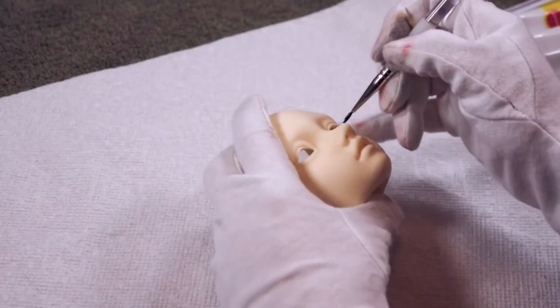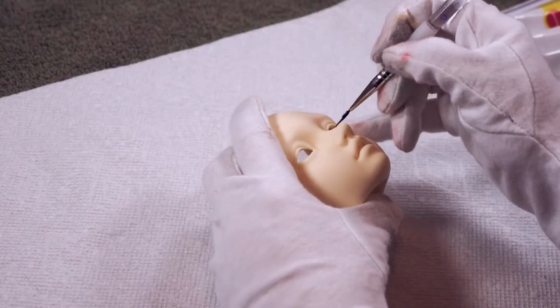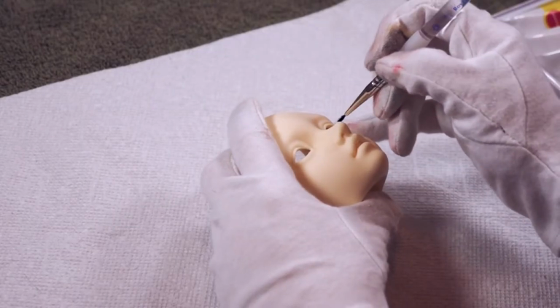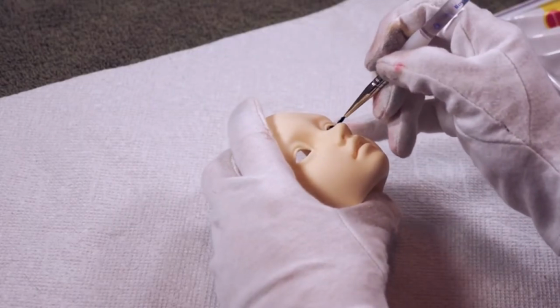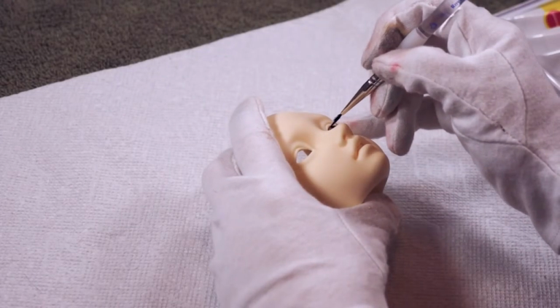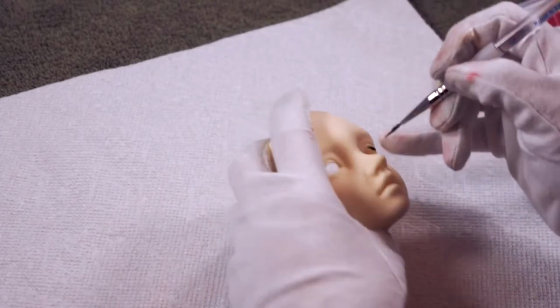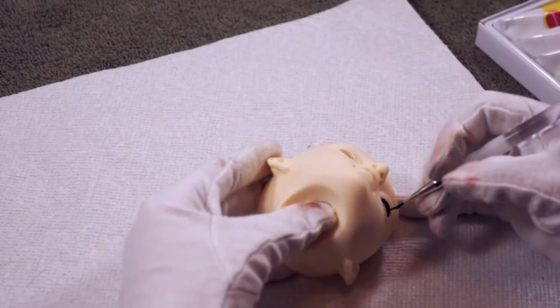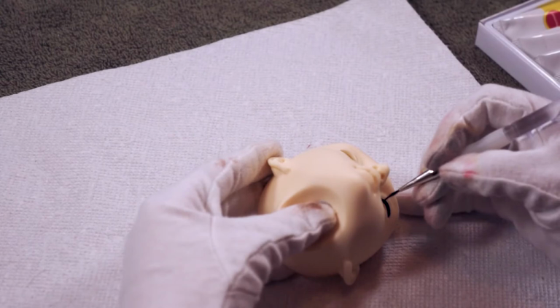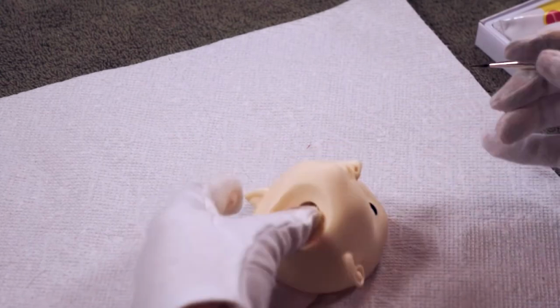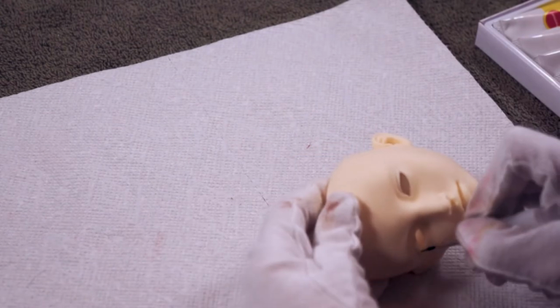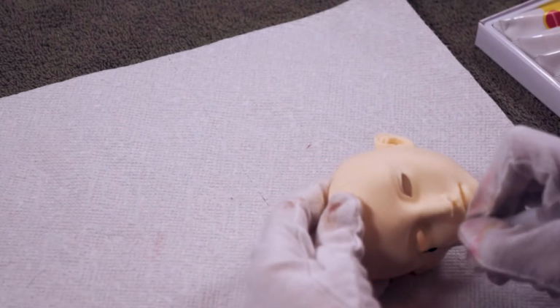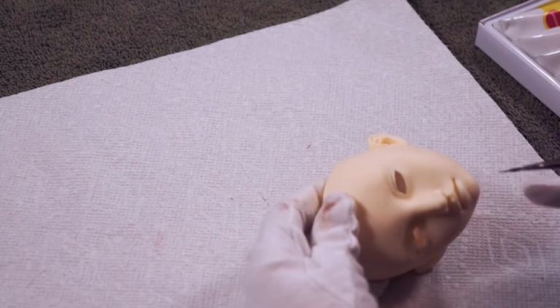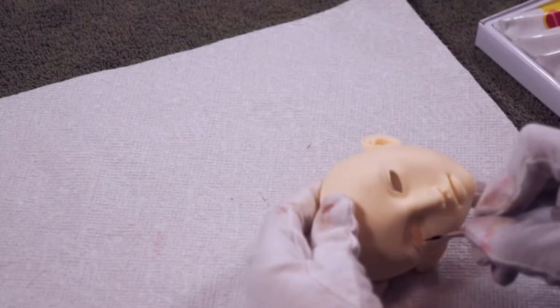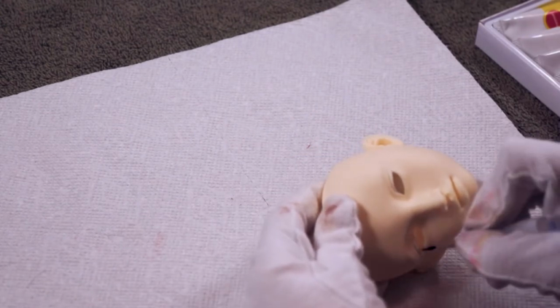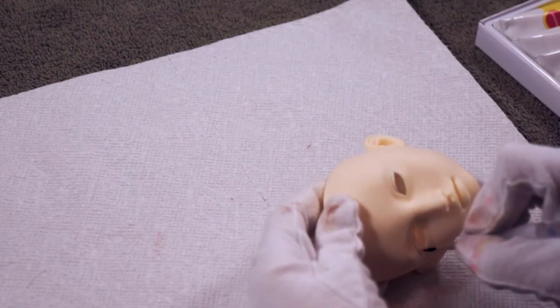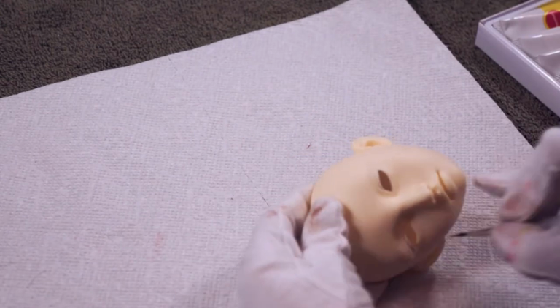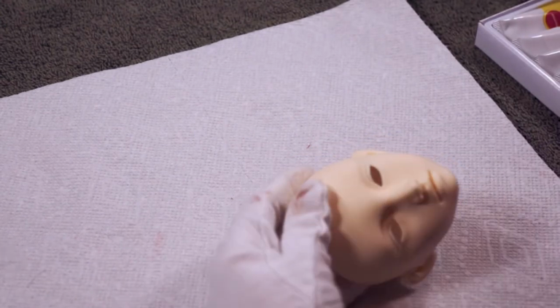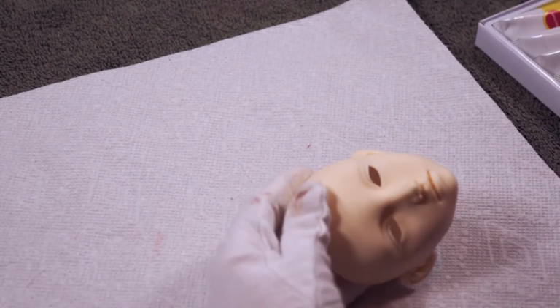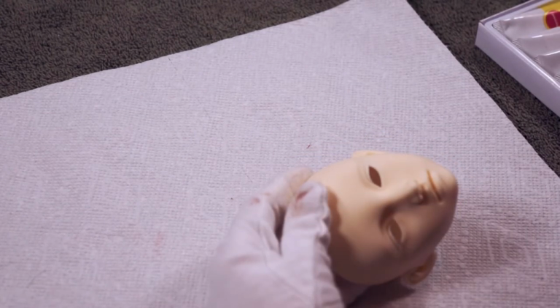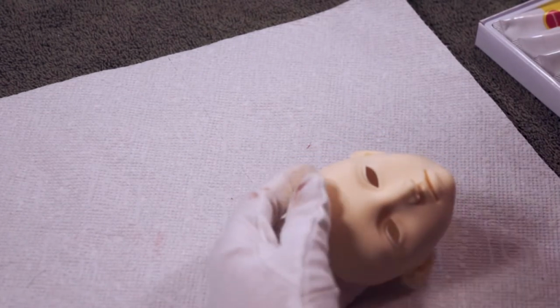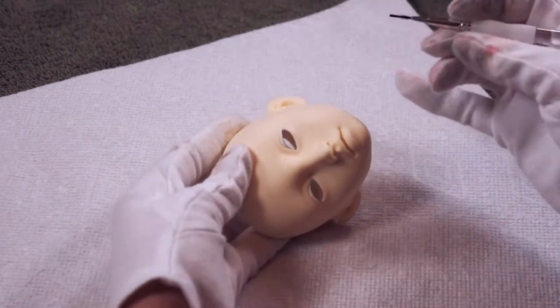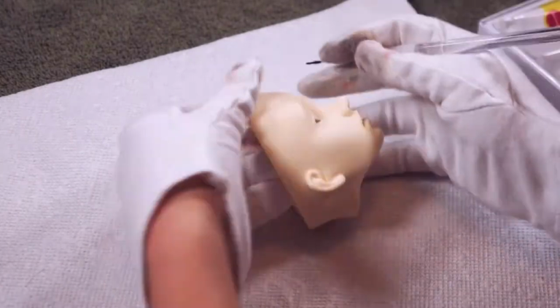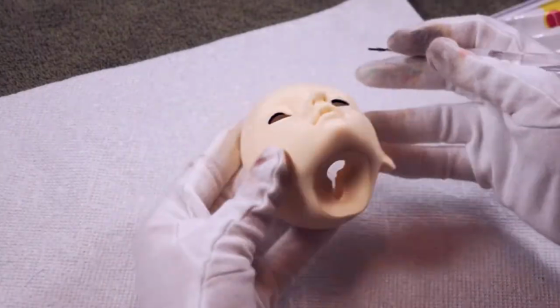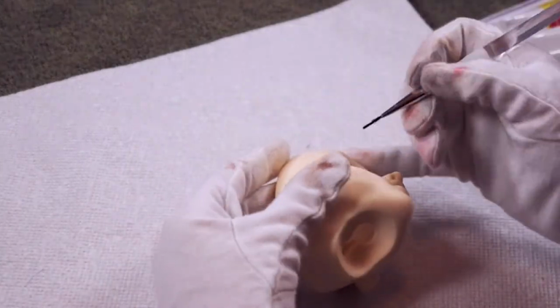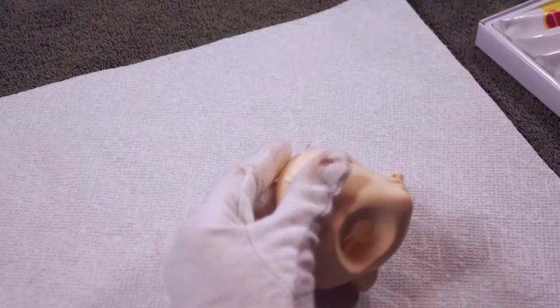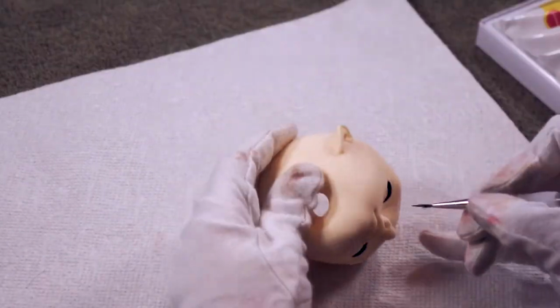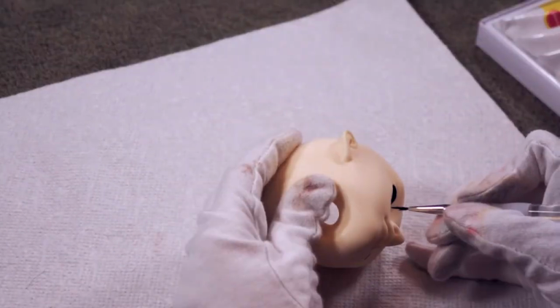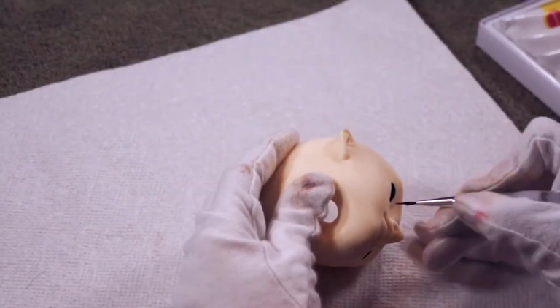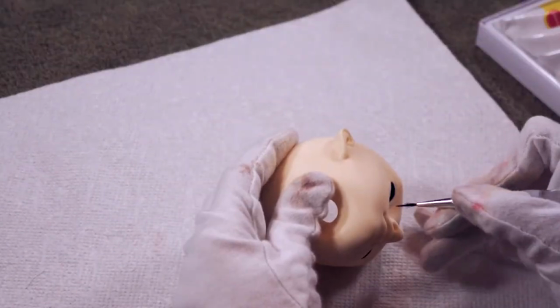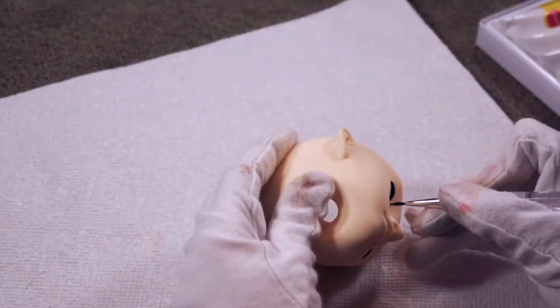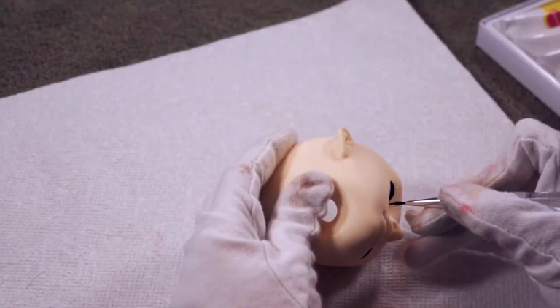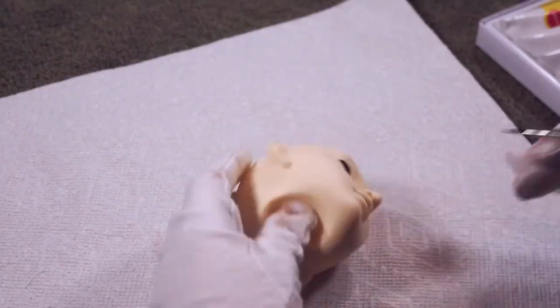I'm starting out by using gouache paint for her eyeliner. The reason I like to use gouache paint is because if I make a mistake it's really easy to just wipe it away with water. It's harder to do that with acrylic paint.